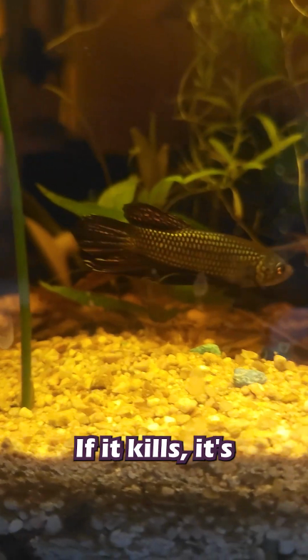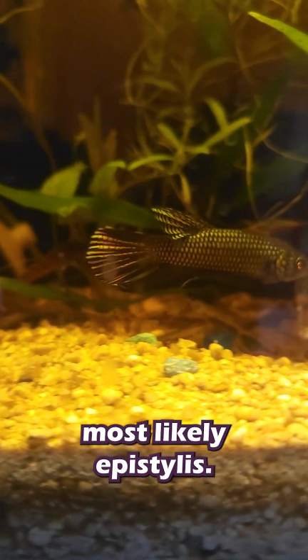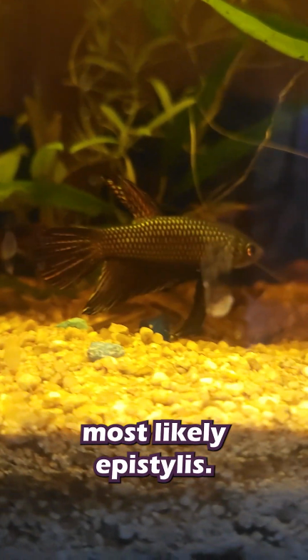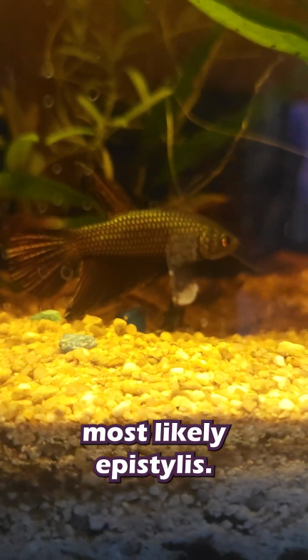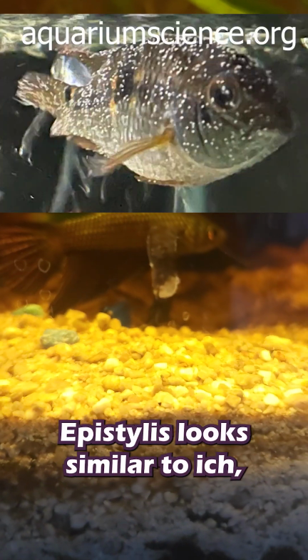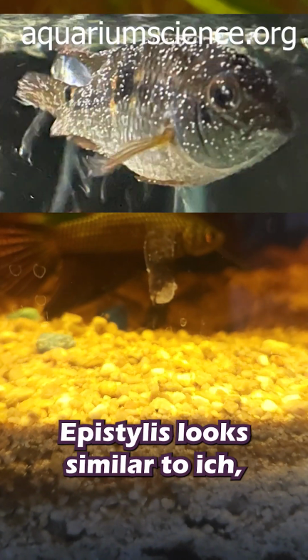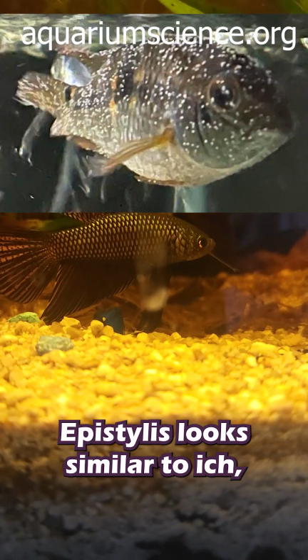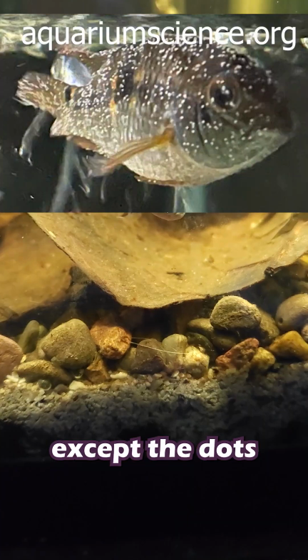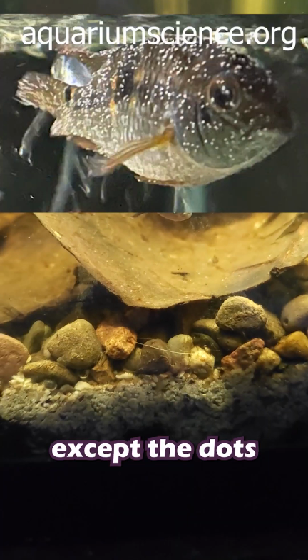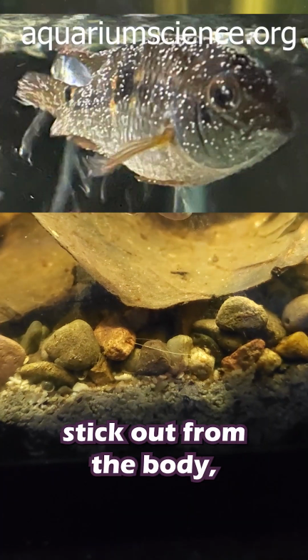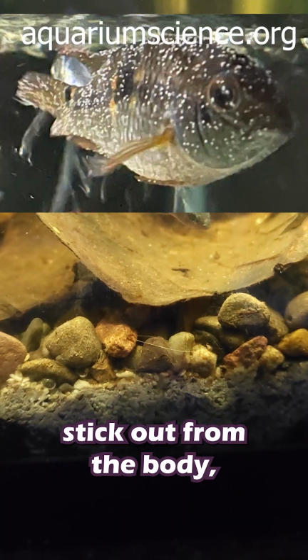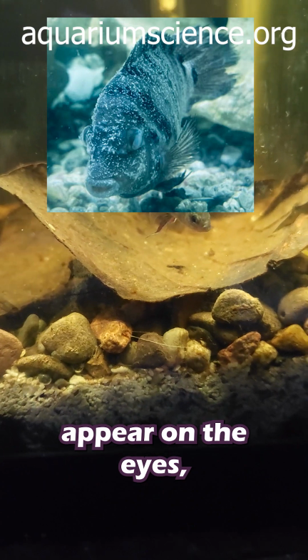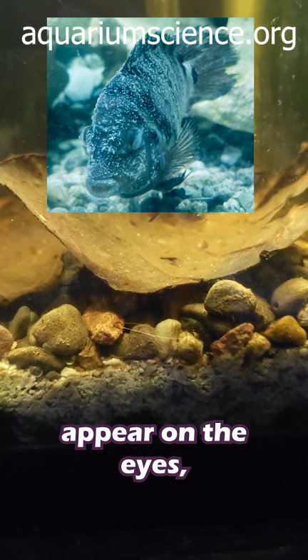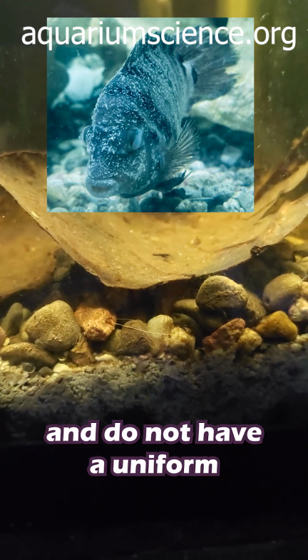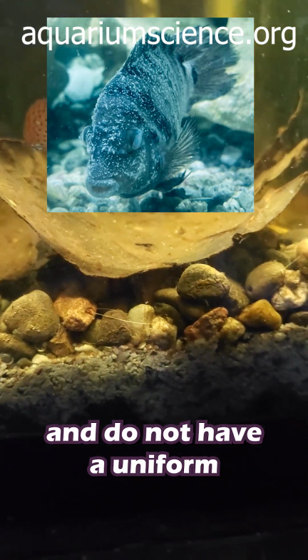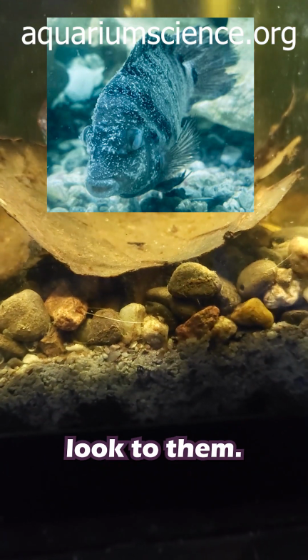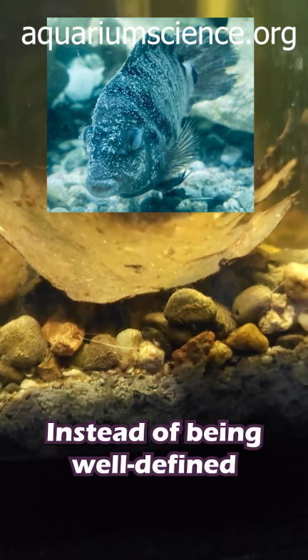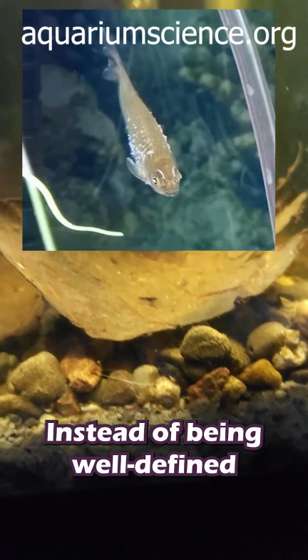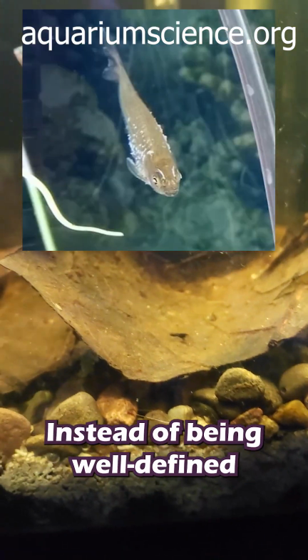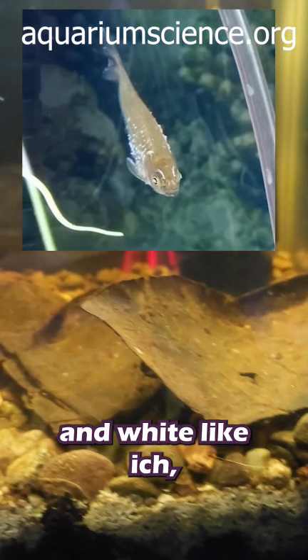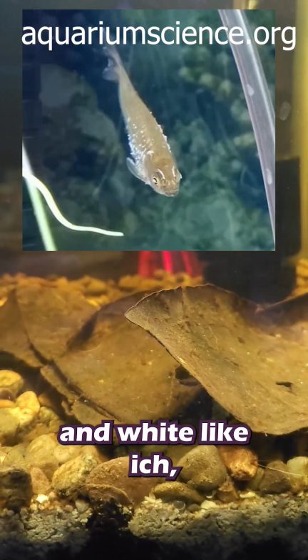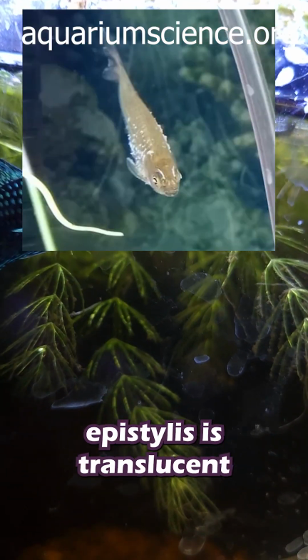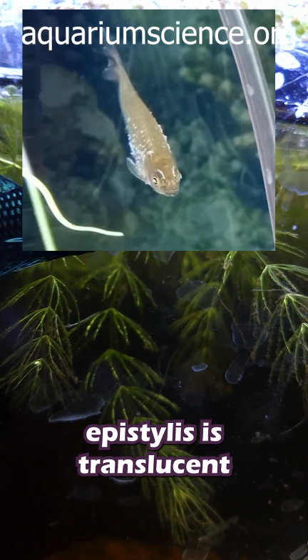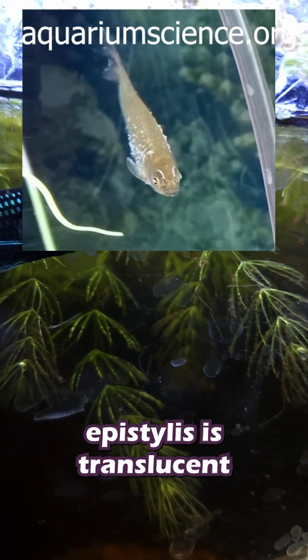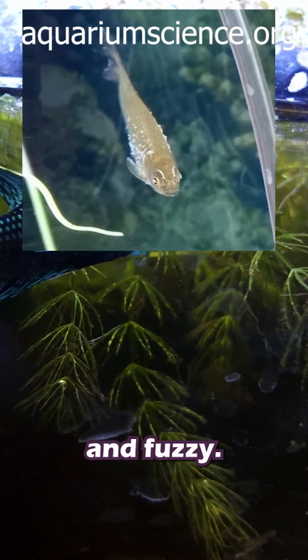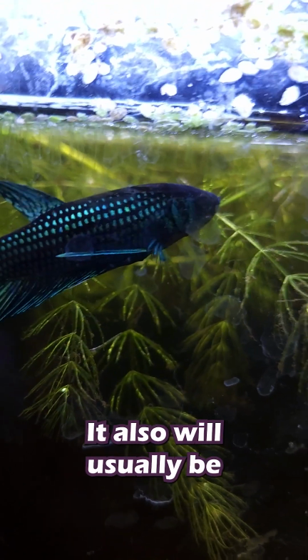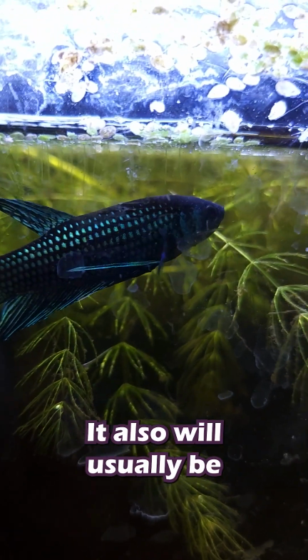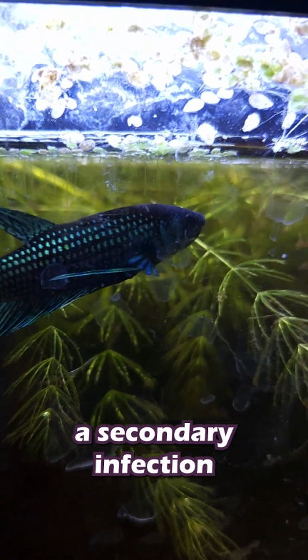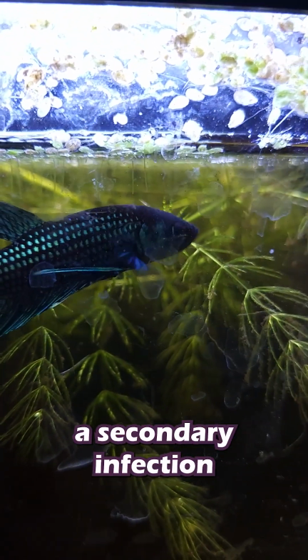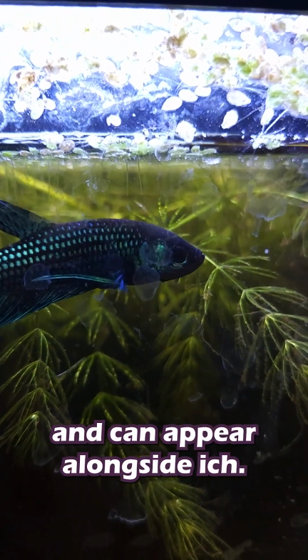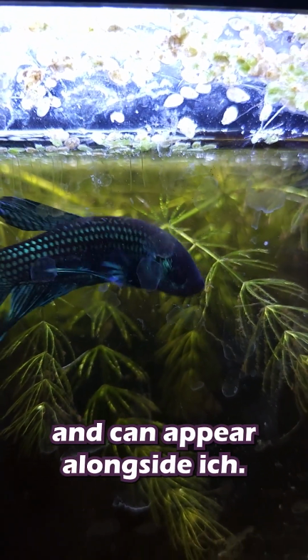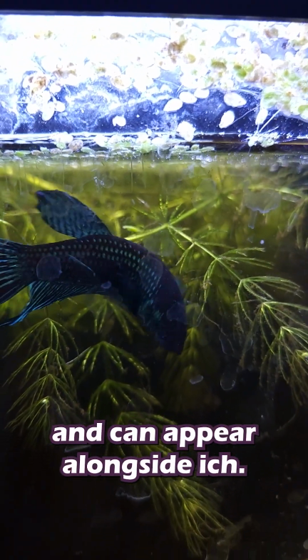If it kills, it's most likely Epistylis. Epistylis looks similar to Ick, except the dots stick out from the body, appear on the eyes, and do not have a uniform look to them. Instead of being well-defined and white like Ick, Epistylis is translucent and fuzzy. It also will usually be a secondary infection and can appear alongside Ick.